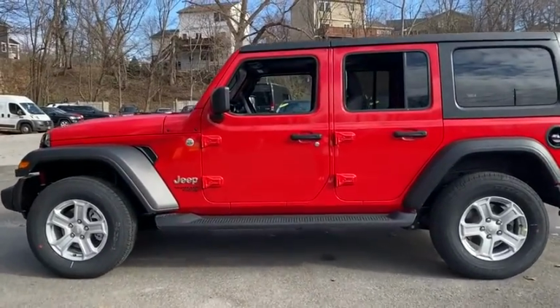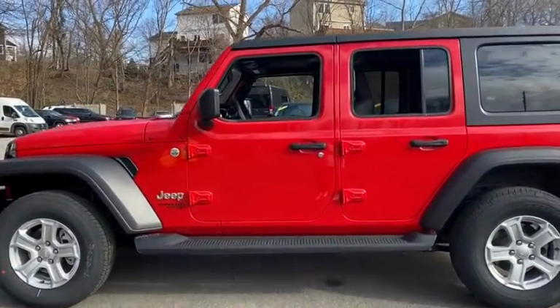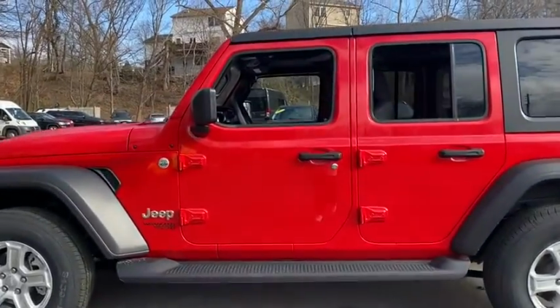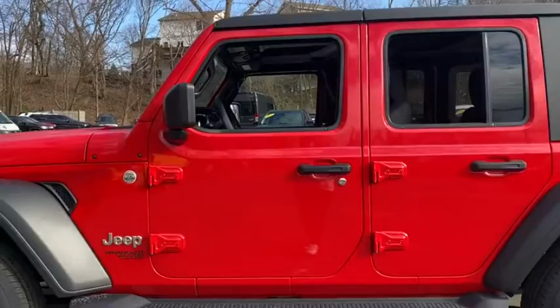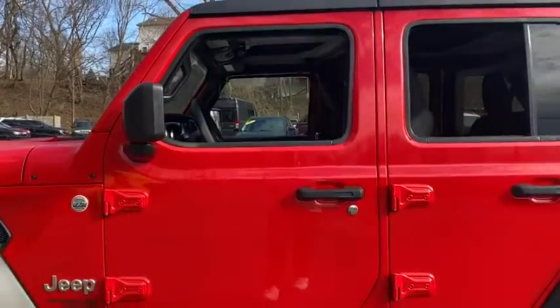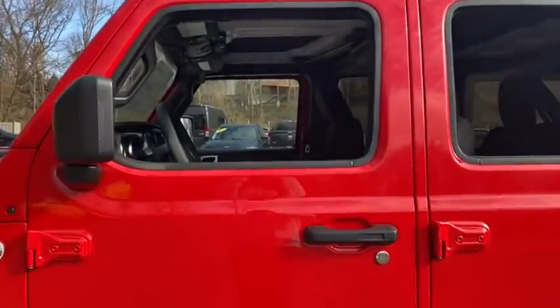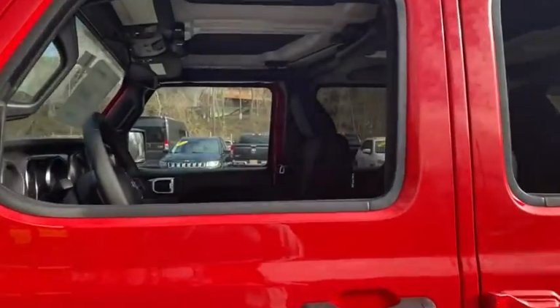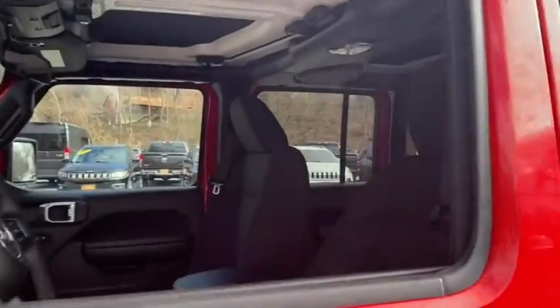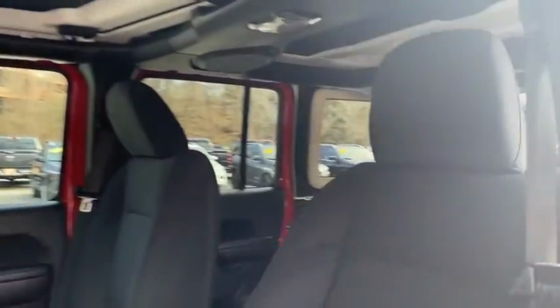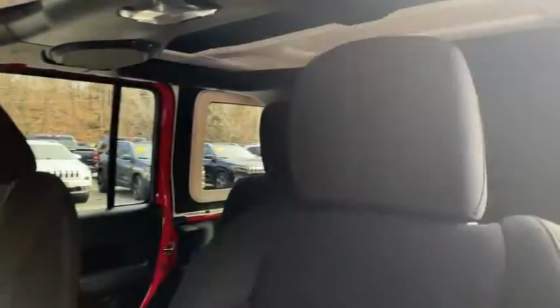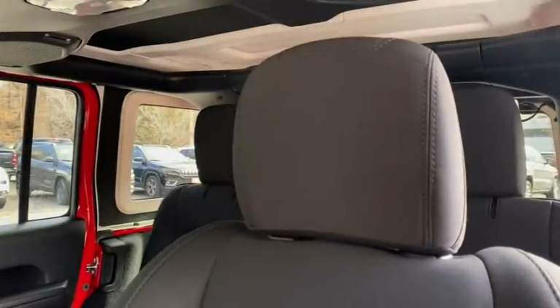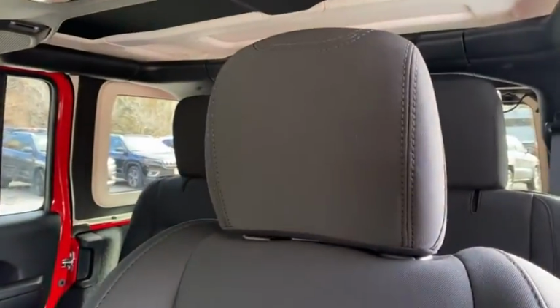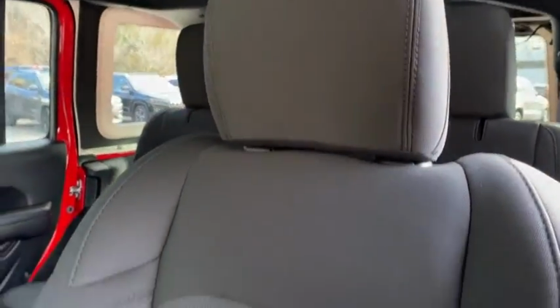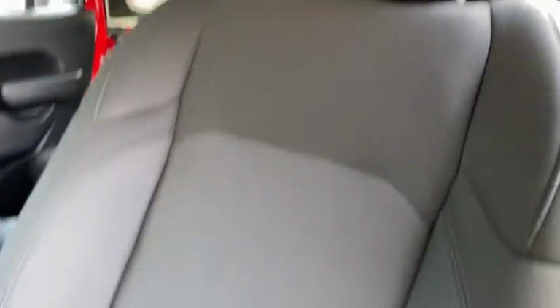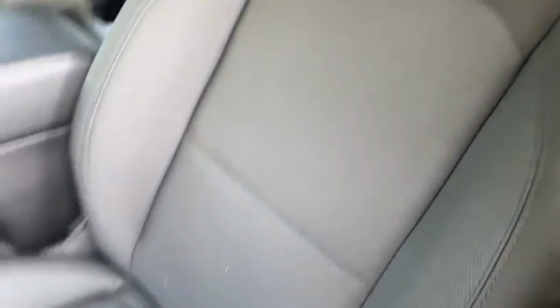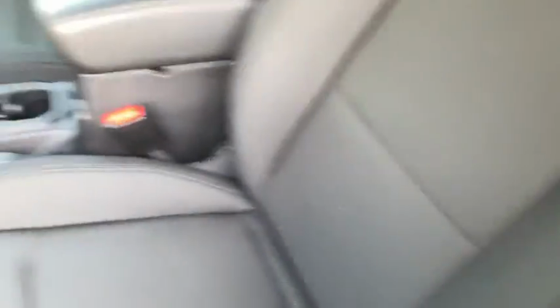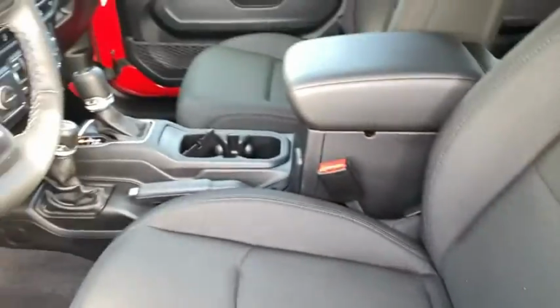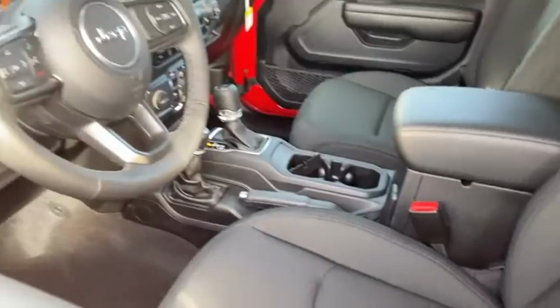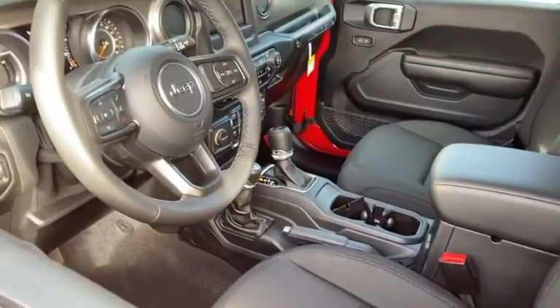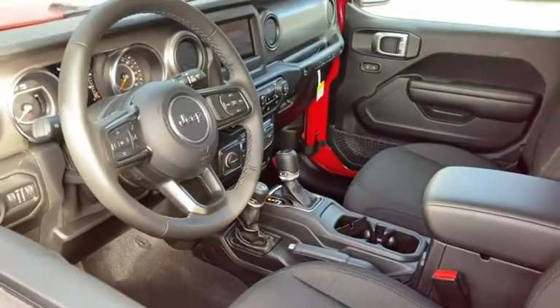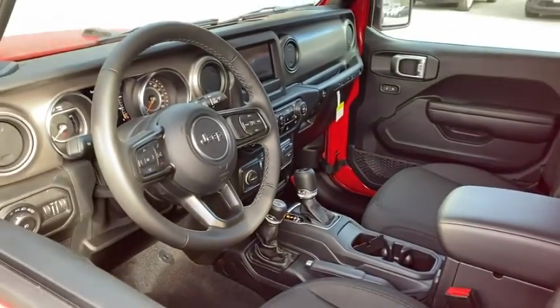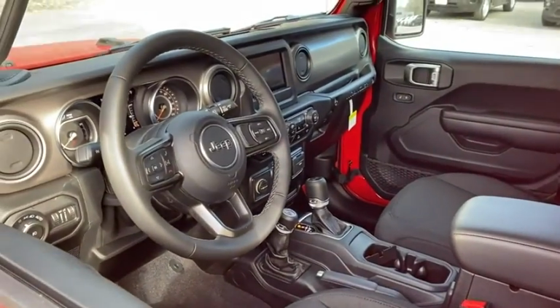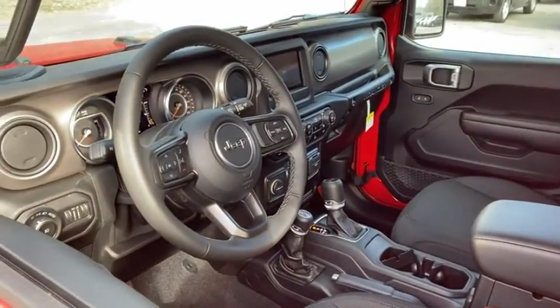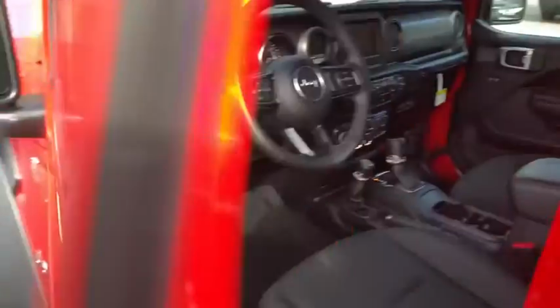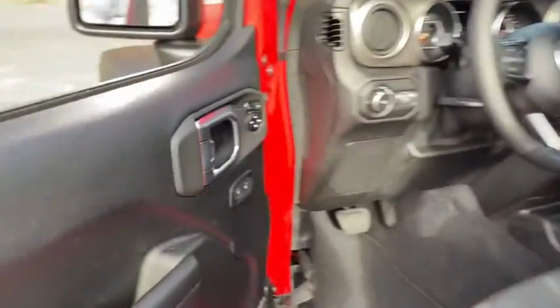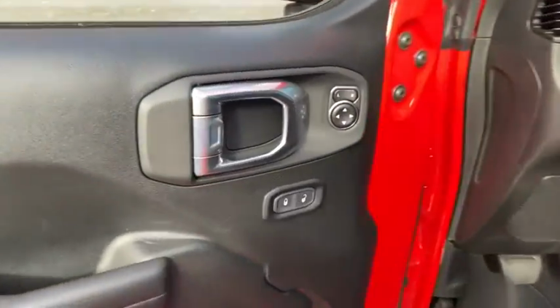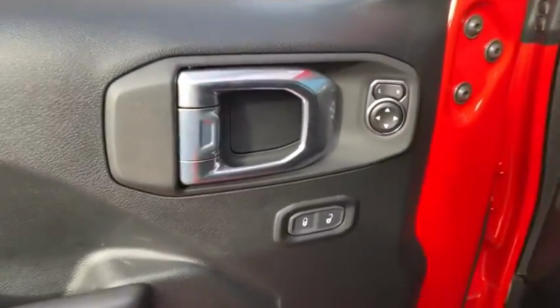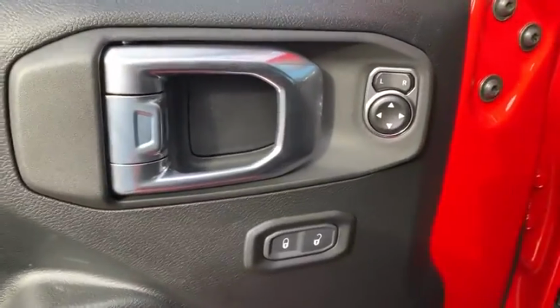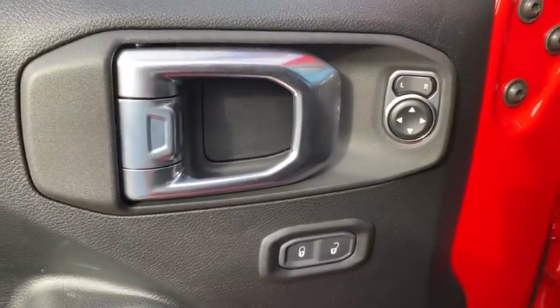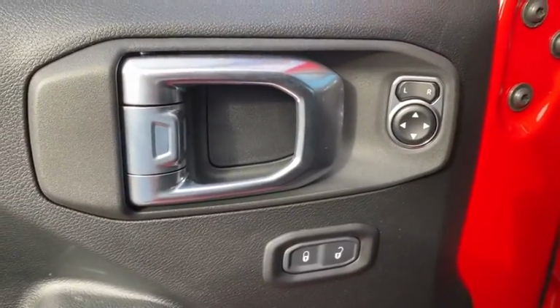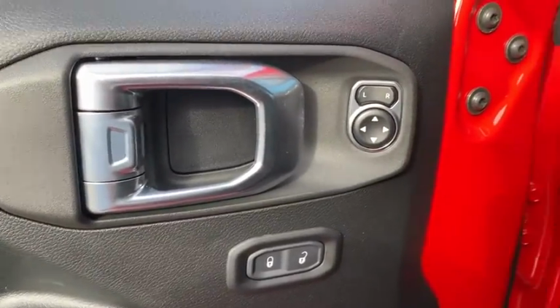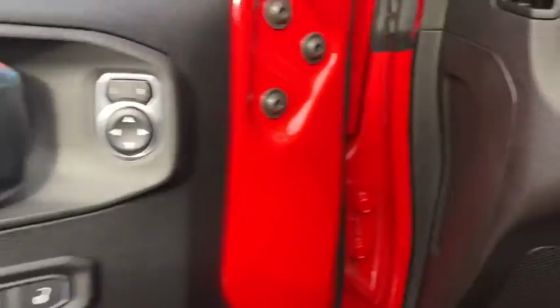Here are some of this vehicle's great options: backup camera, steering wheel audio controls, traction control, stability control, anti-lock braking system, Bluetooth, power steering, and adjustable steering wheel.